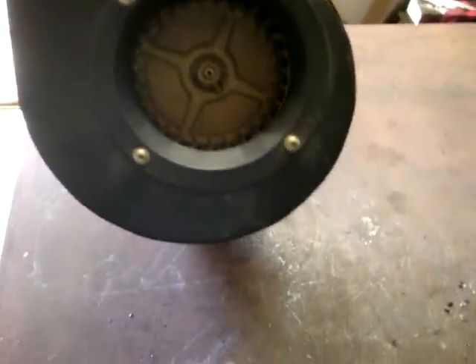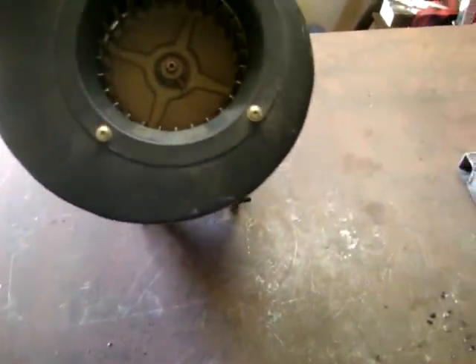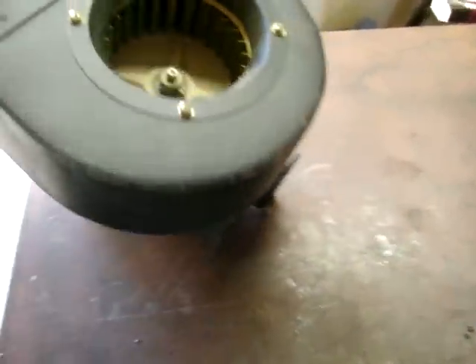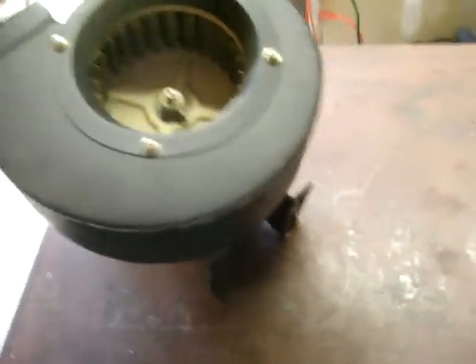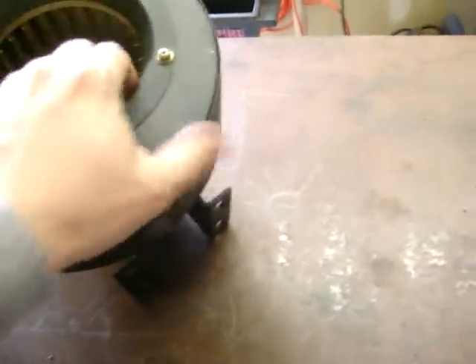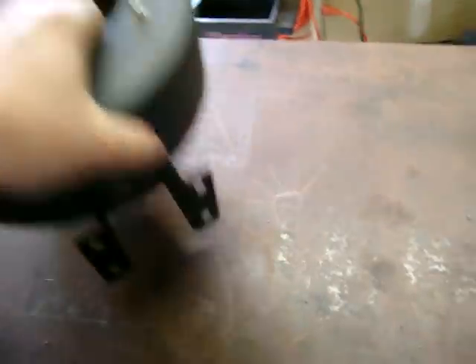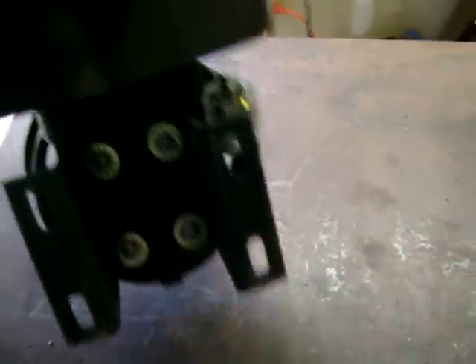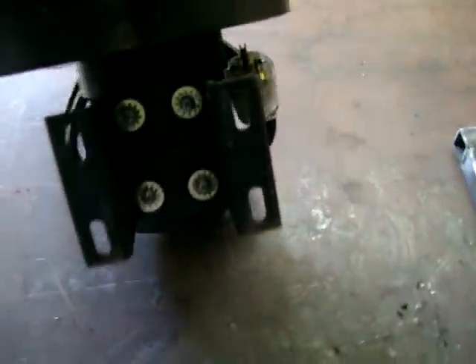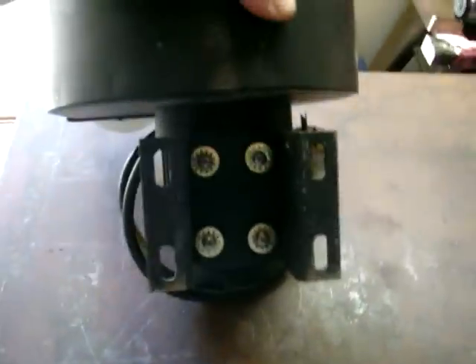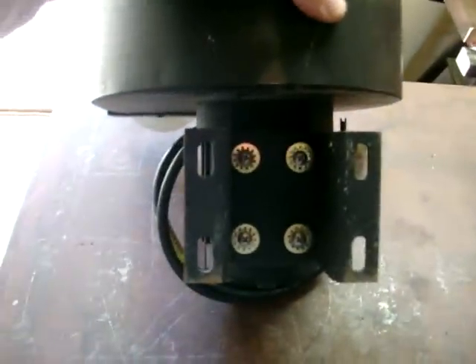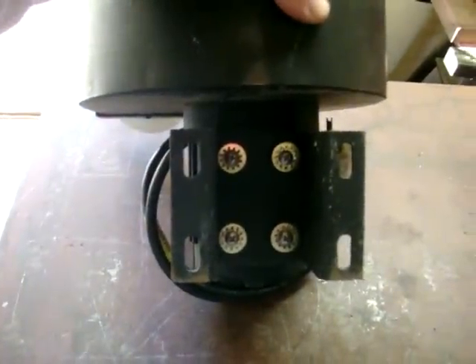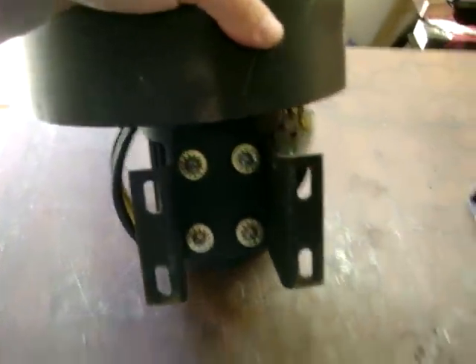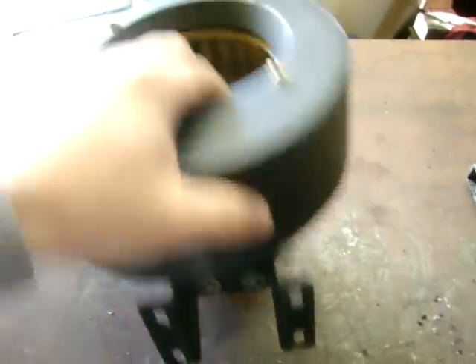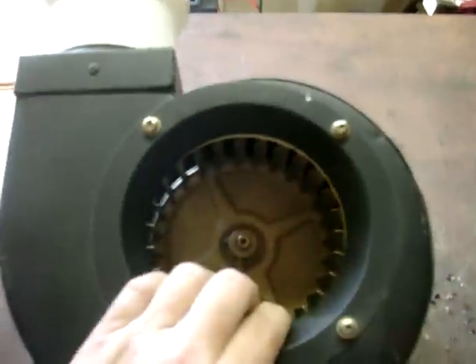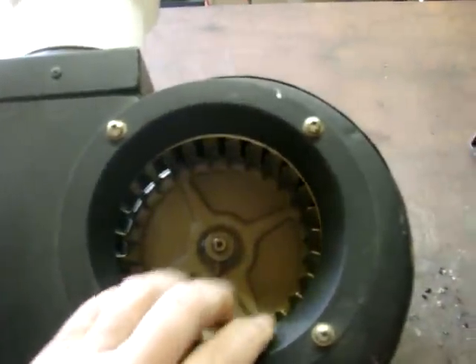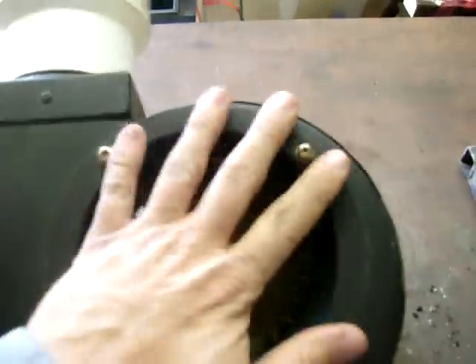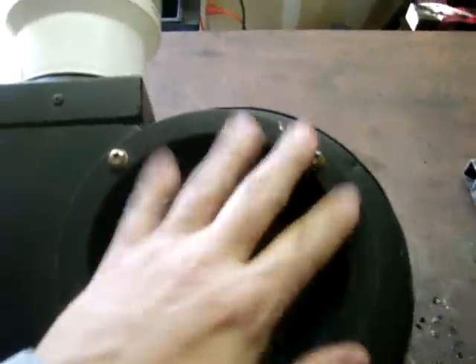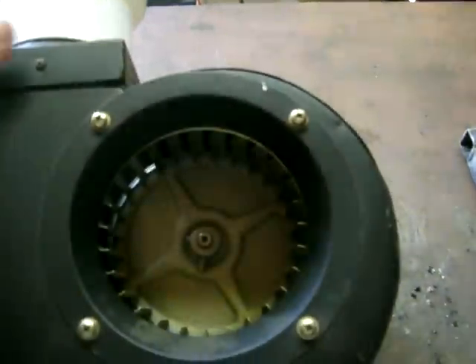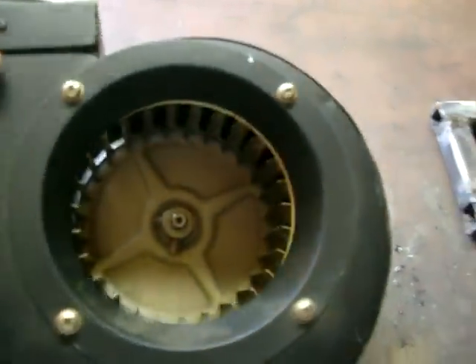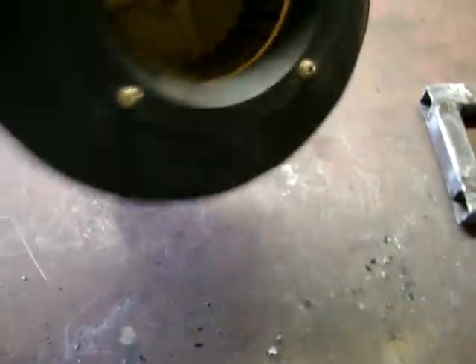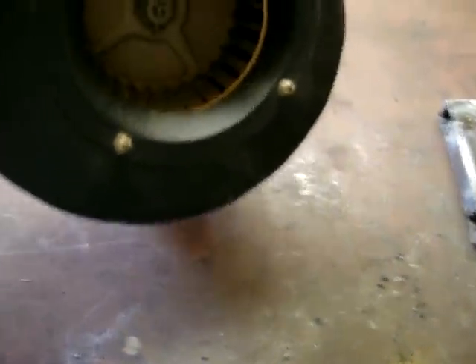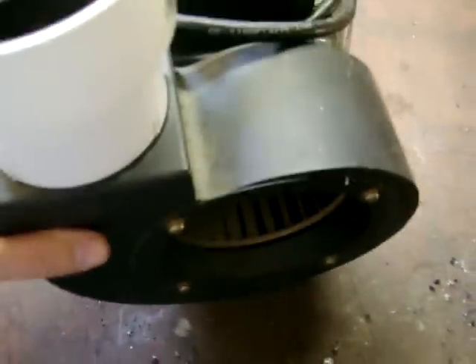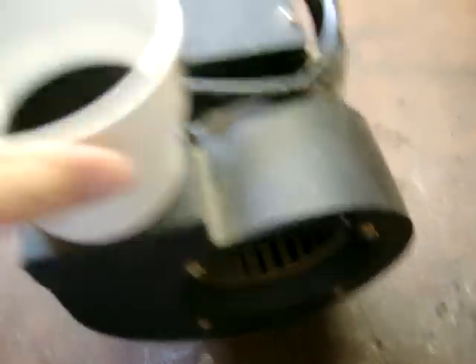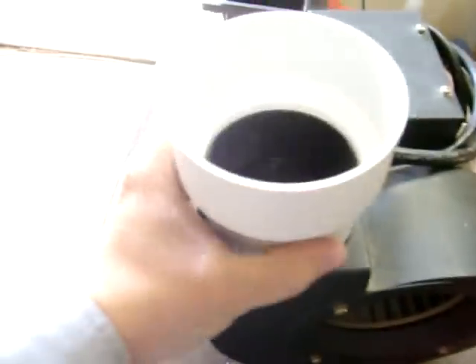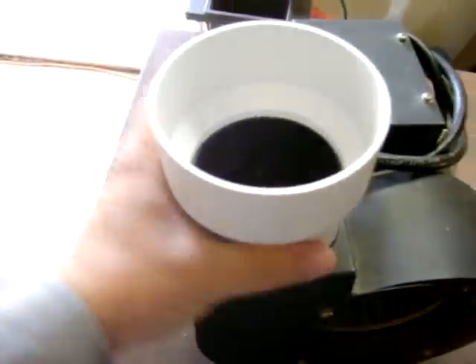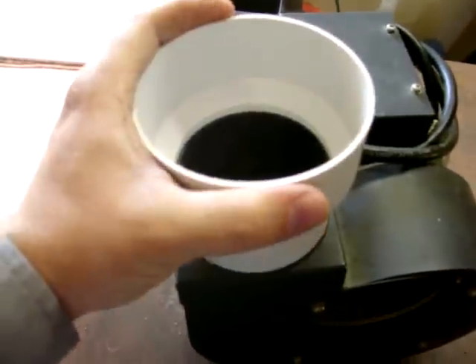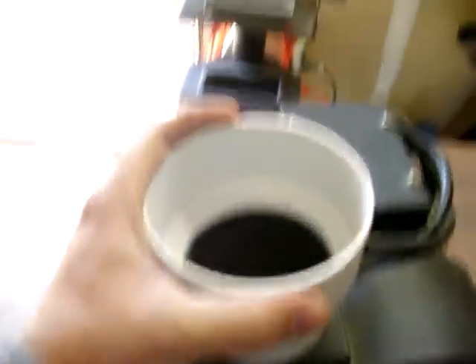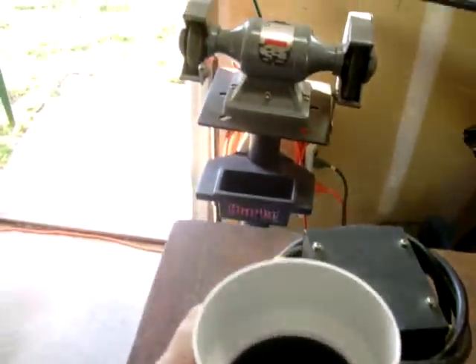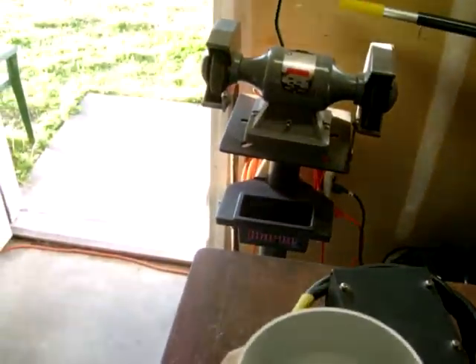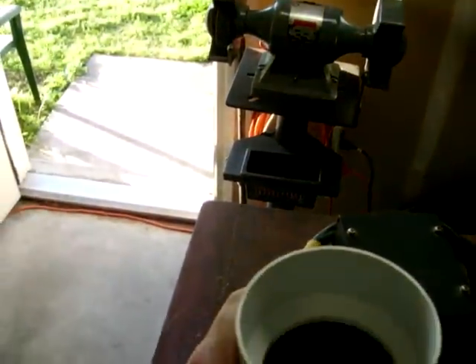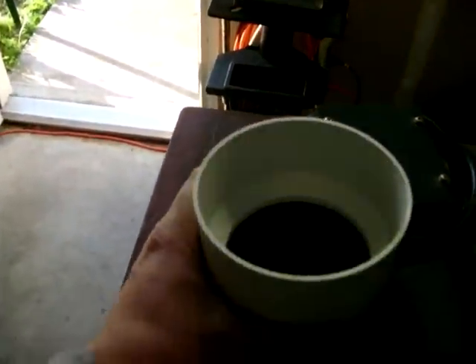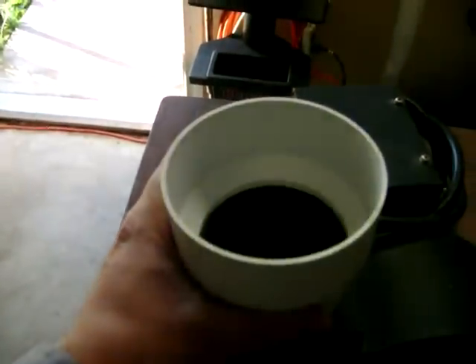Here's the bottom of it — hope it works out like I think it's gonna. I'll probably need a screen here and probably another duct that goes outside of the door right here.